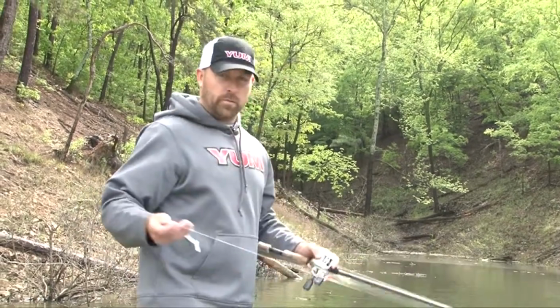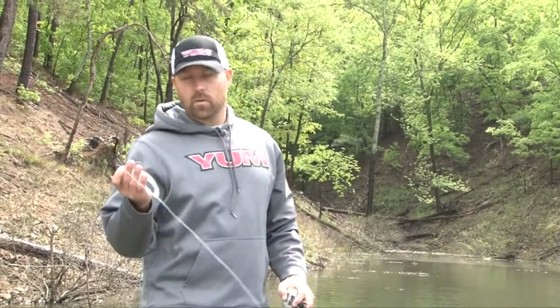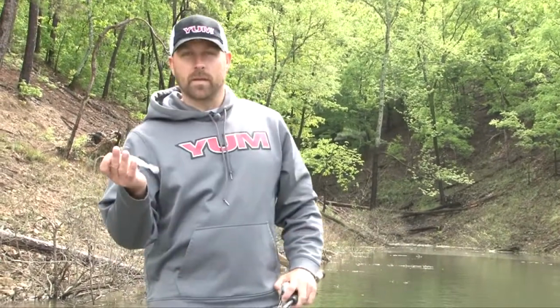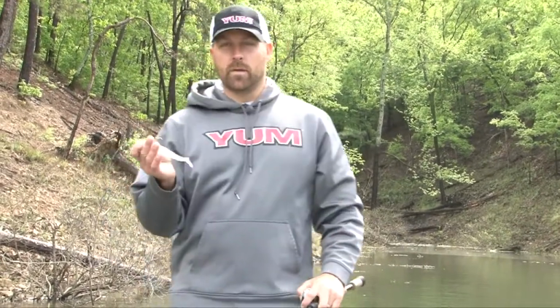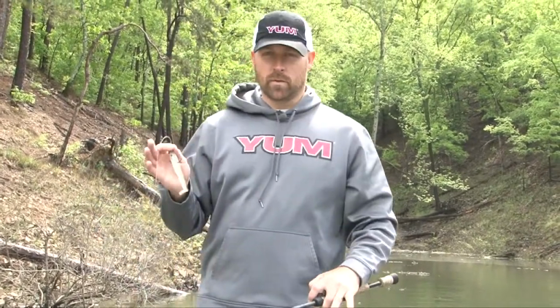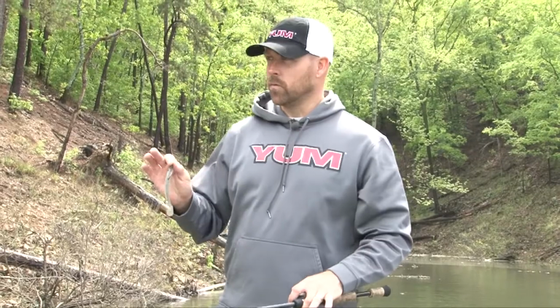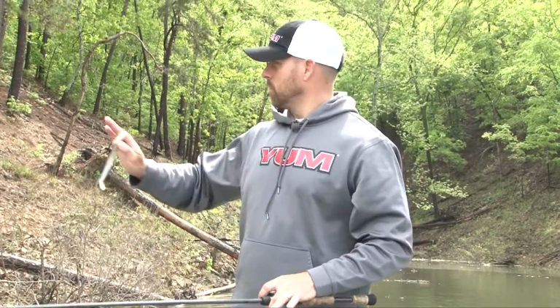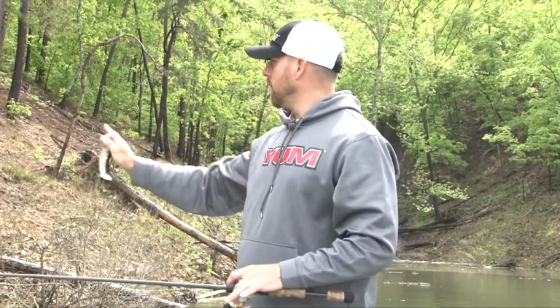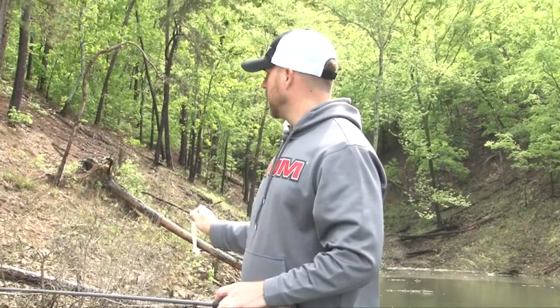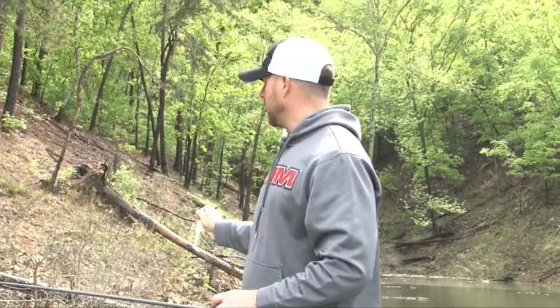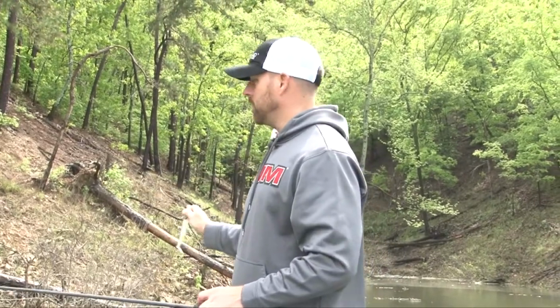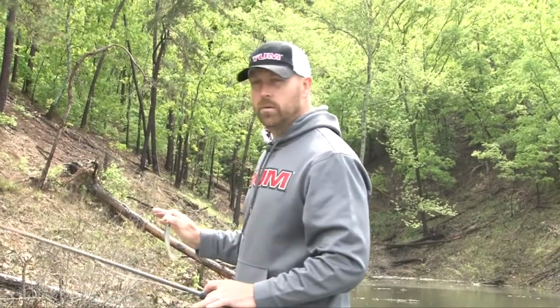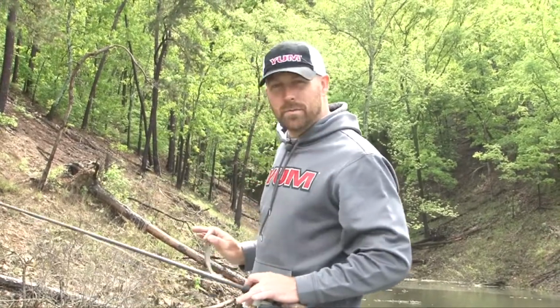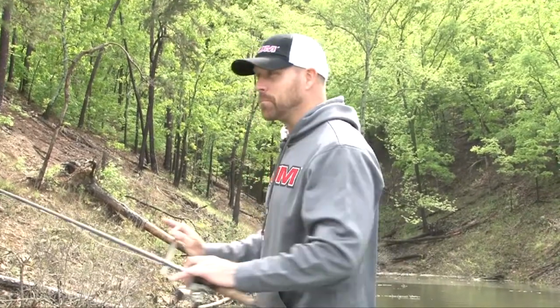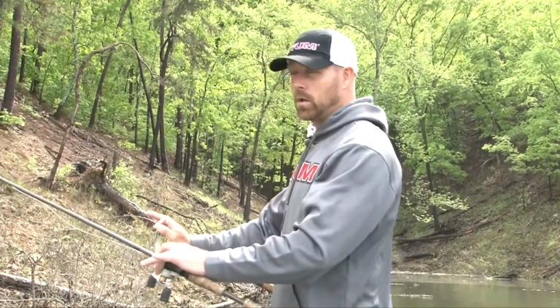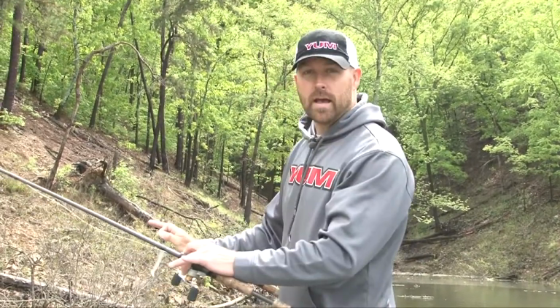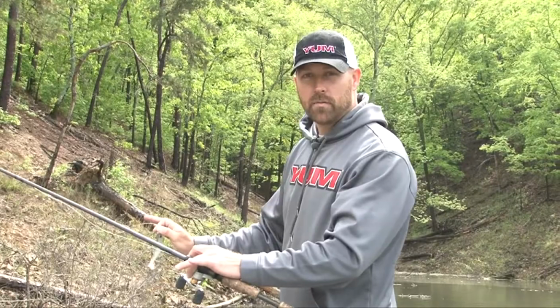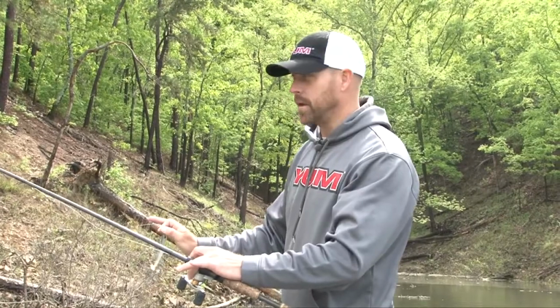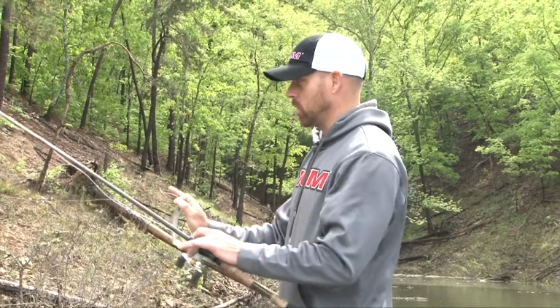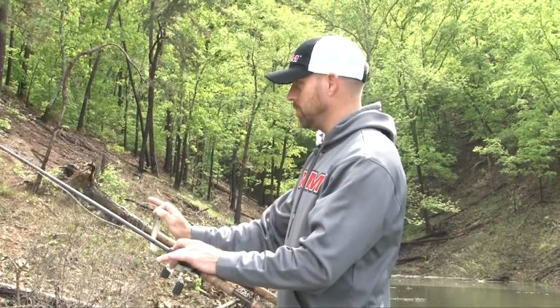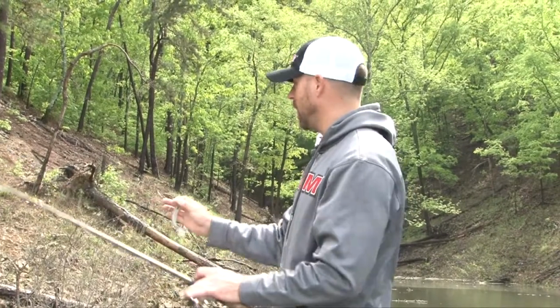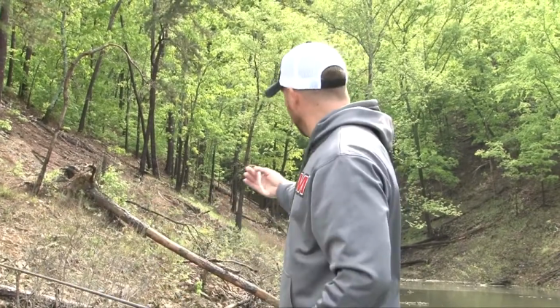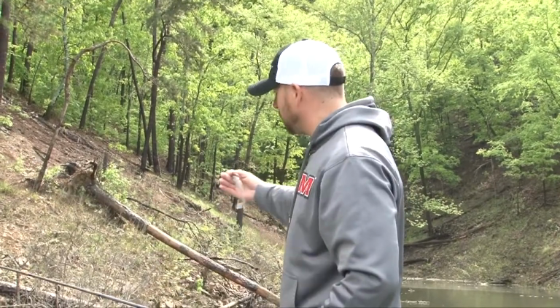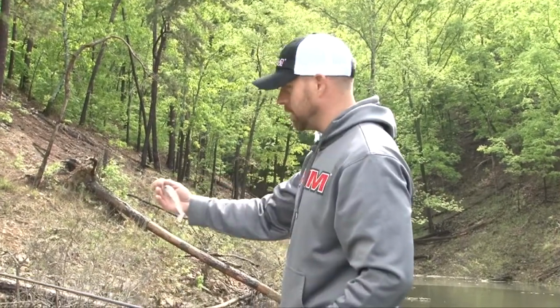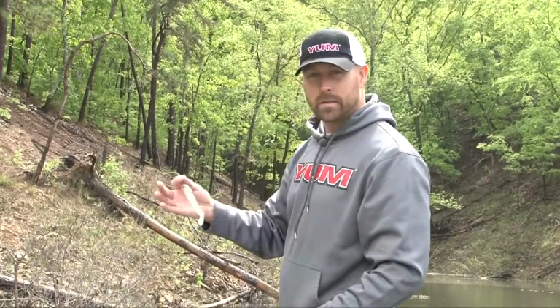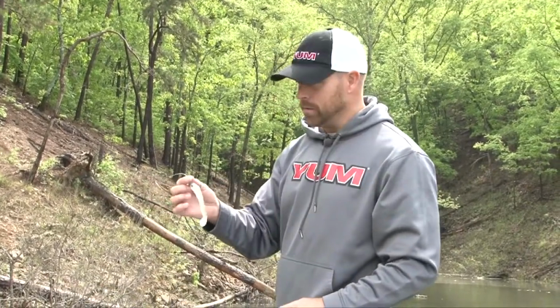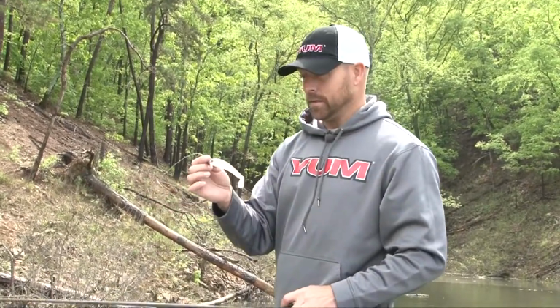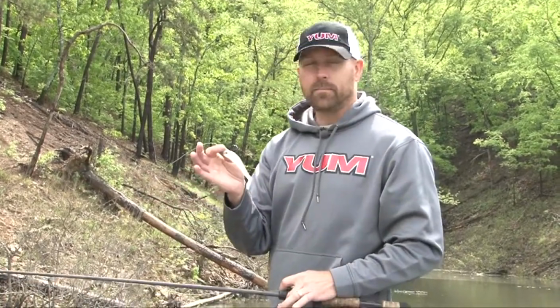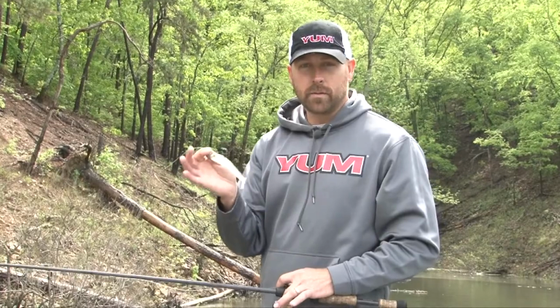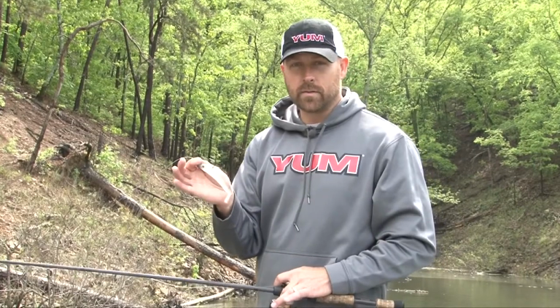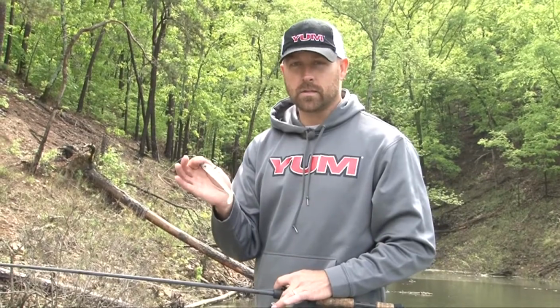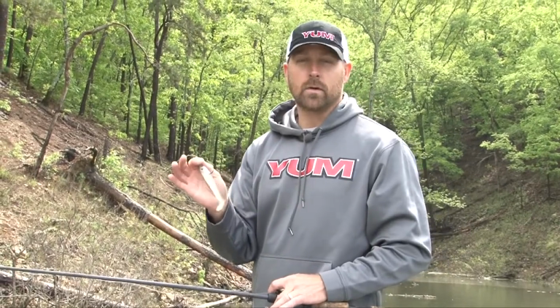When you're slow rolling the Yum Money Minnow, what you want to look for is a 45-degree angle bank like we have here. What you want to do is keep your boat close to that 45-degree angle or close to the bank, so you can parallel it. That's going to keep that Money Minnow in the strike zone the longest.